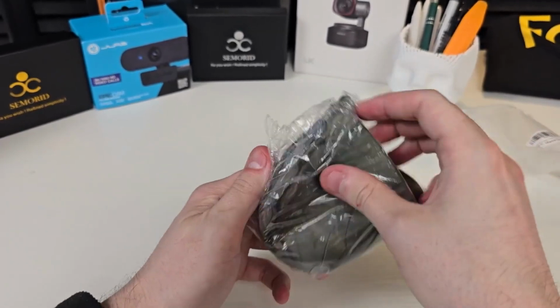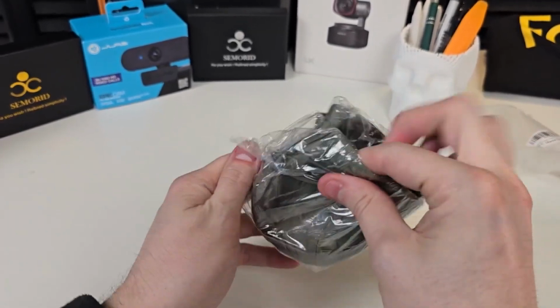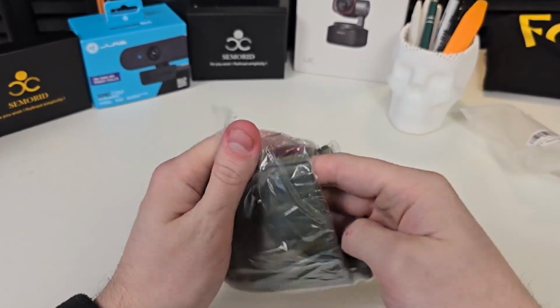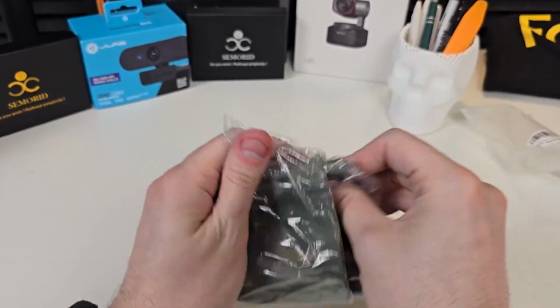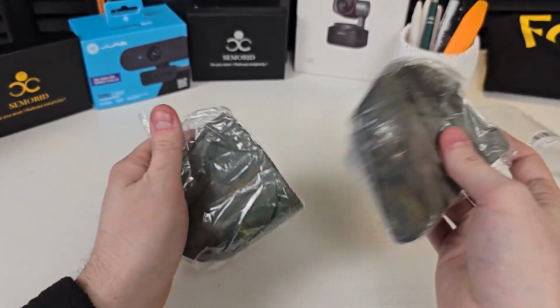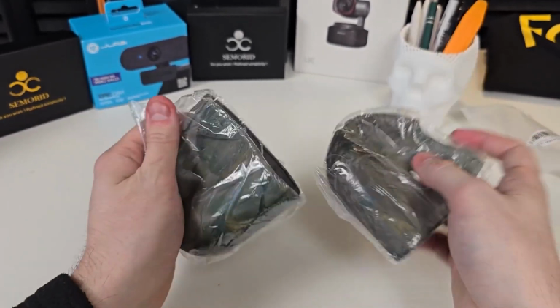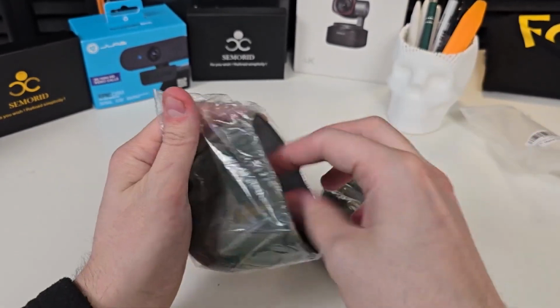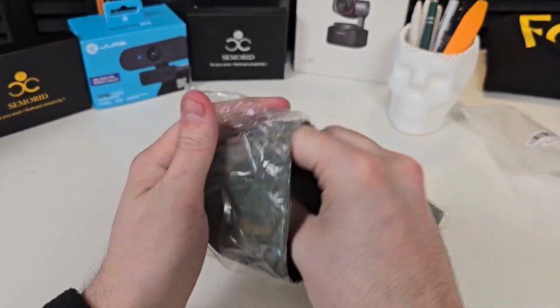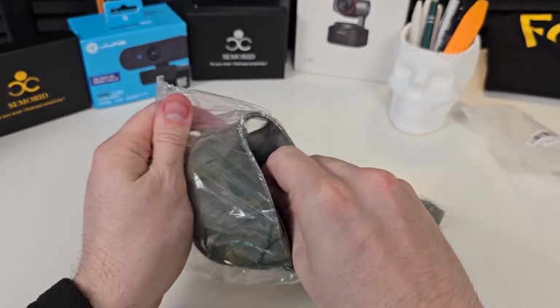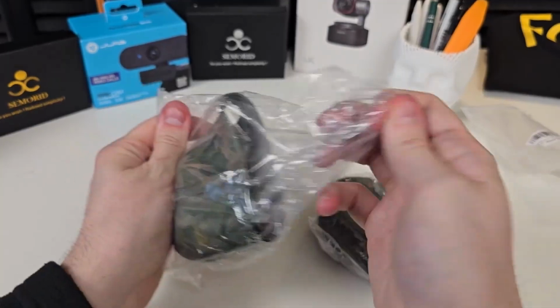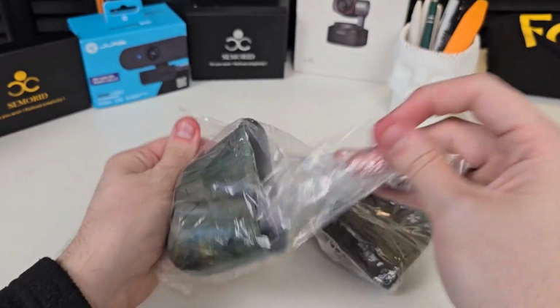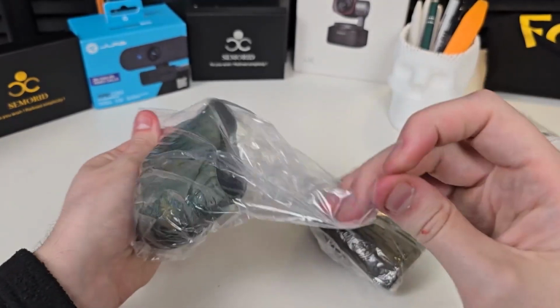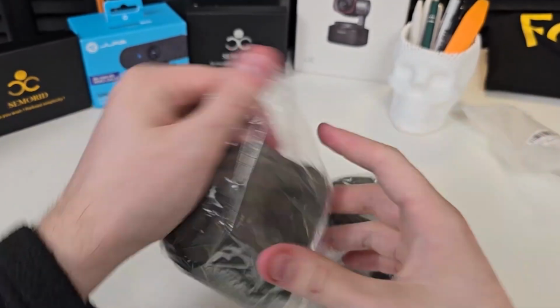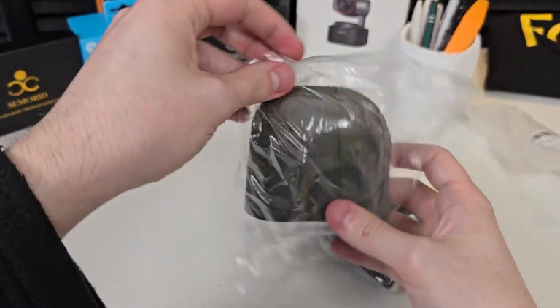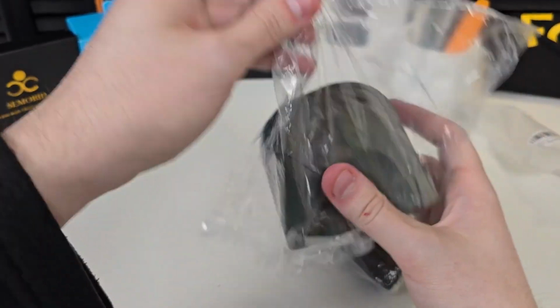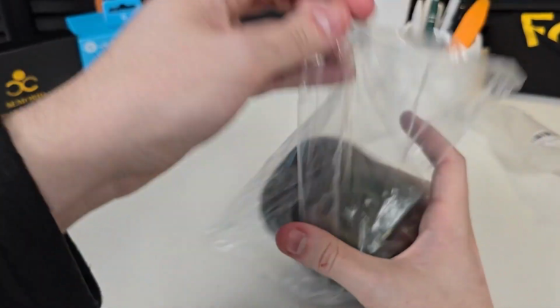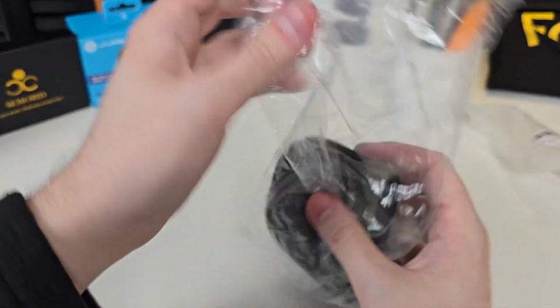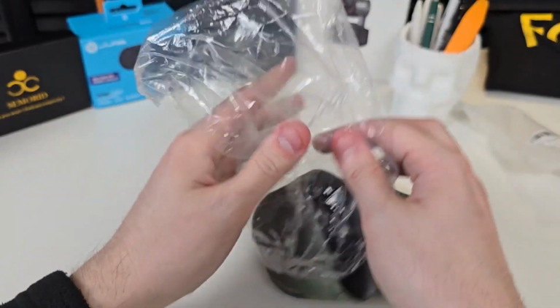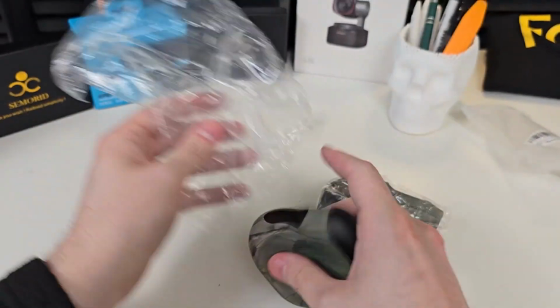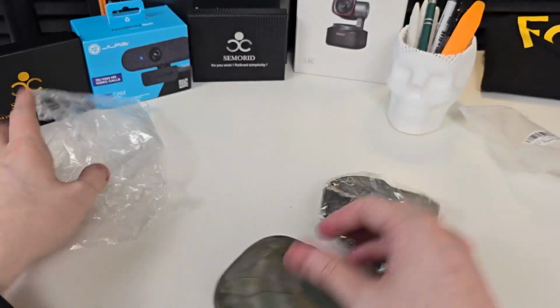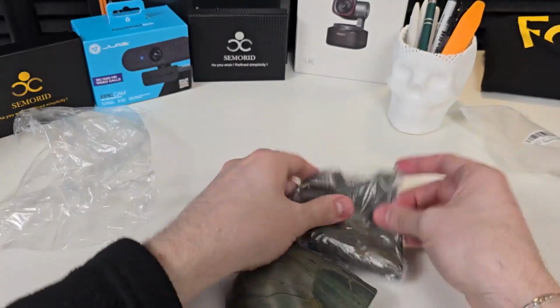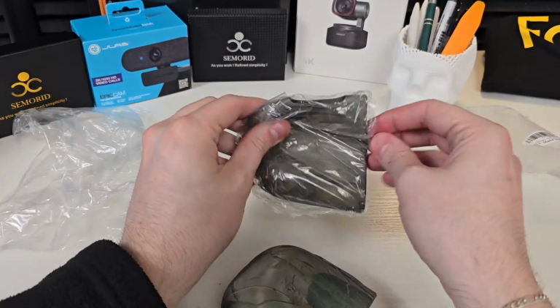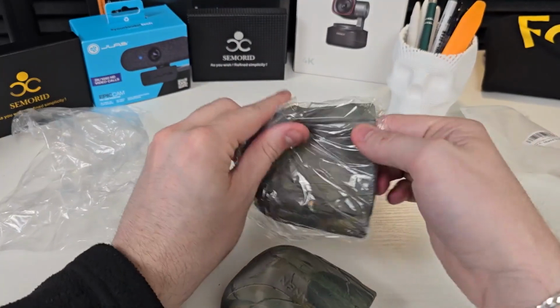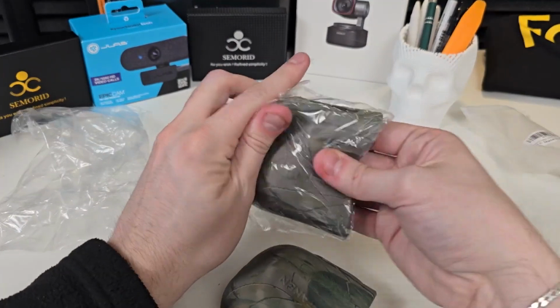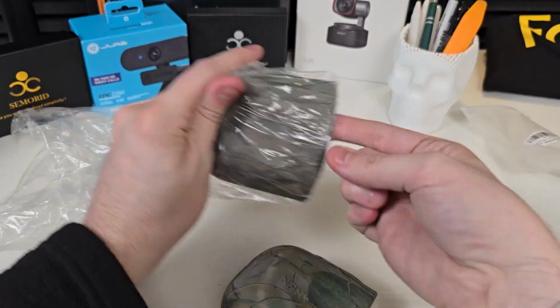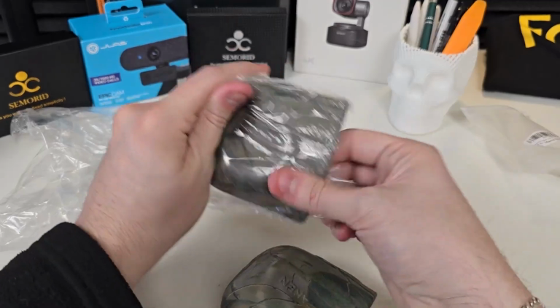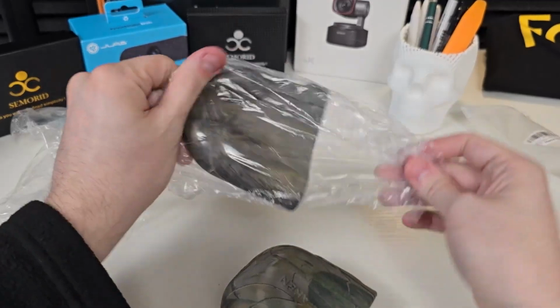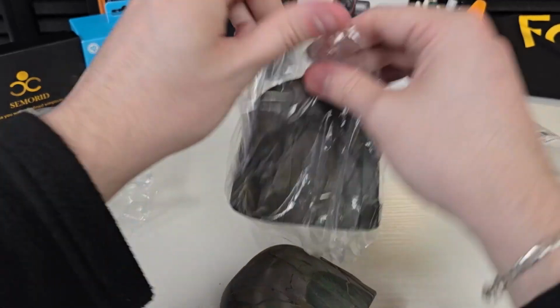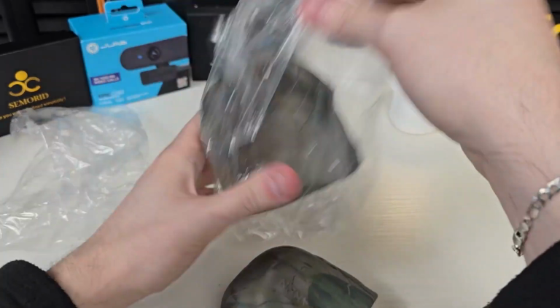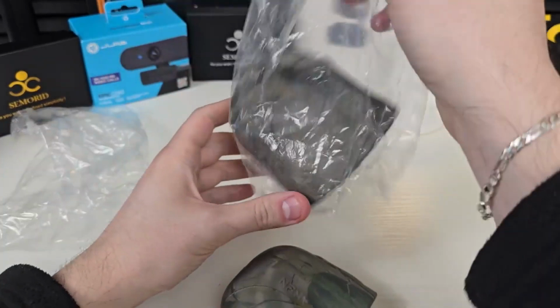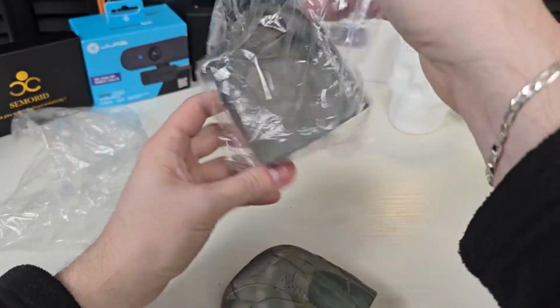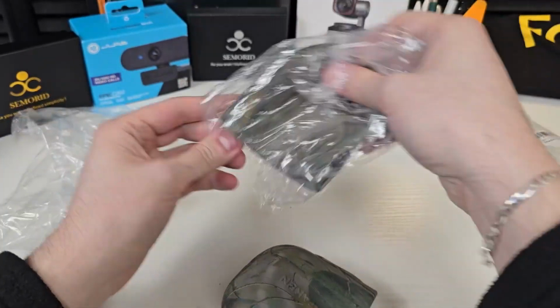So this is how it's packaged here — very easy. You're going to get two of these. We'll go and open up one real quick. They are the camouflage version. So there's going to be the camo — we have one there. Again, this is by Taken.